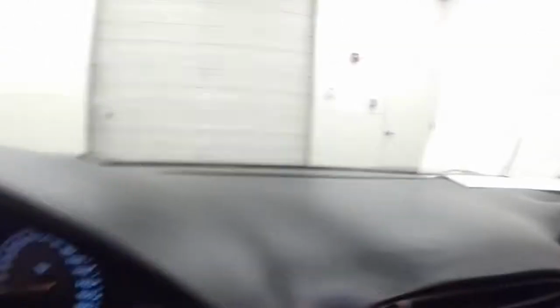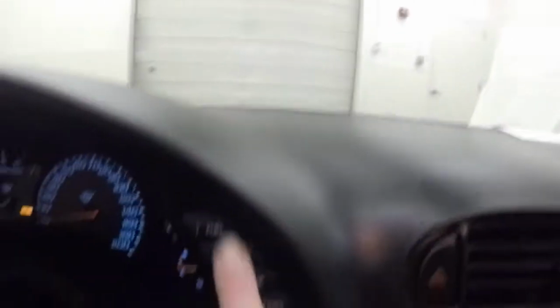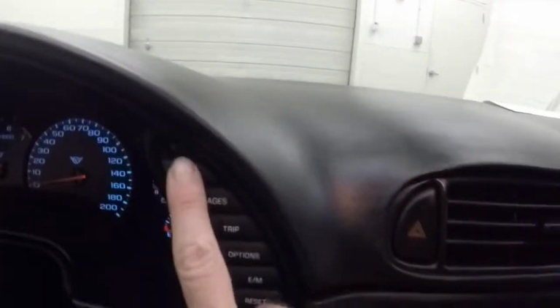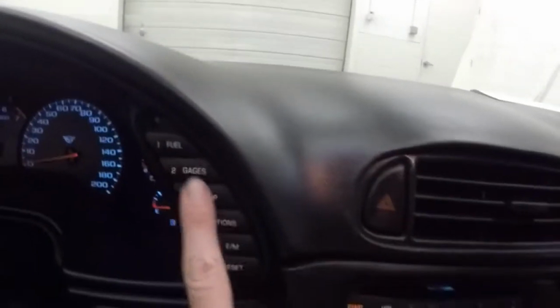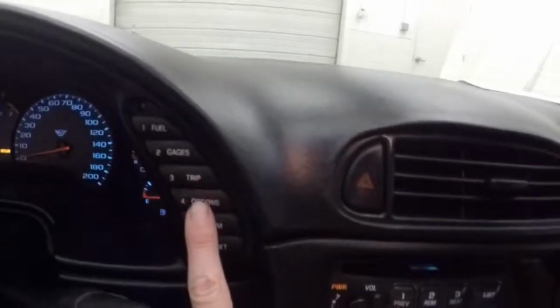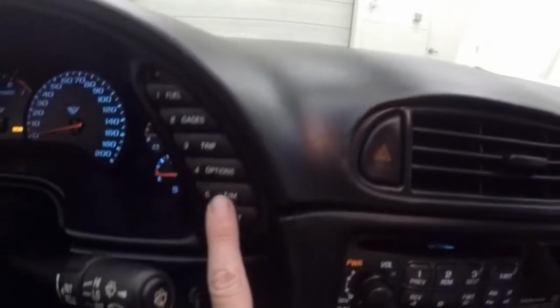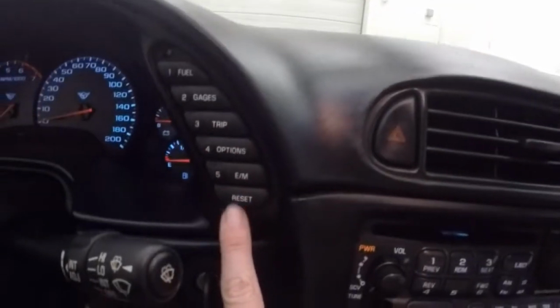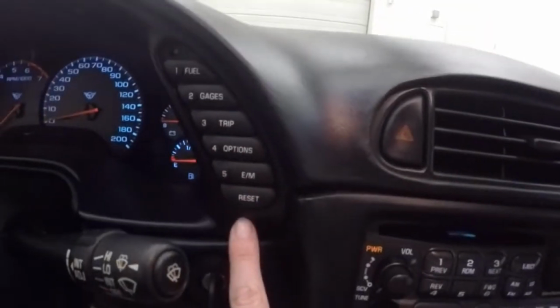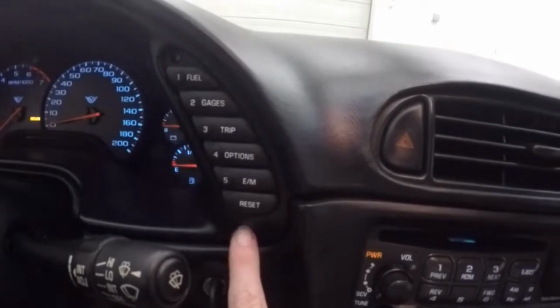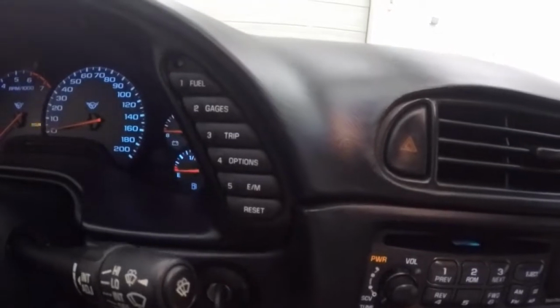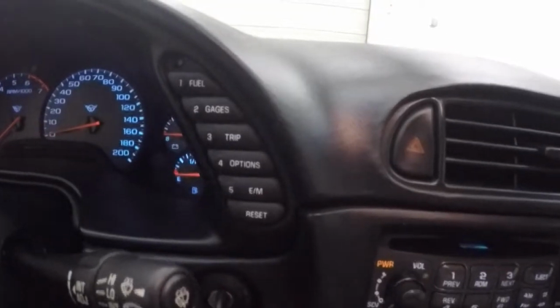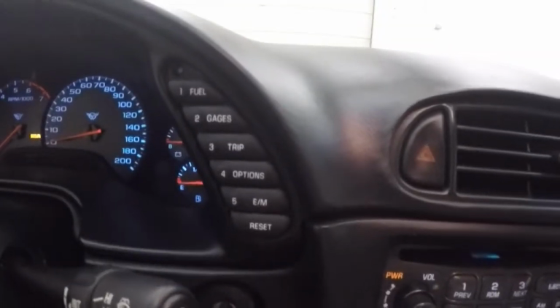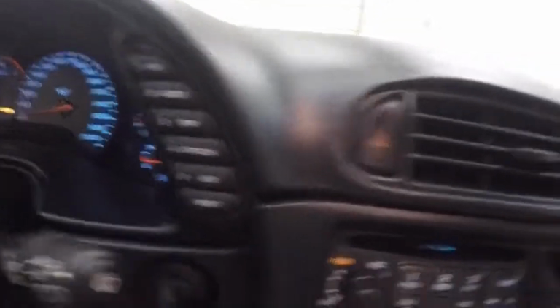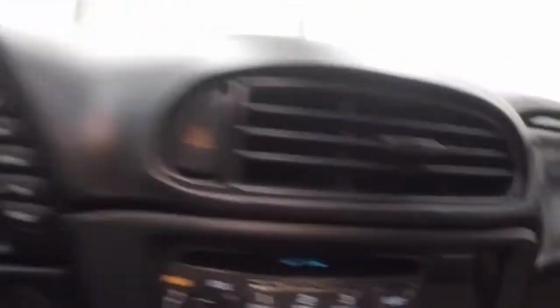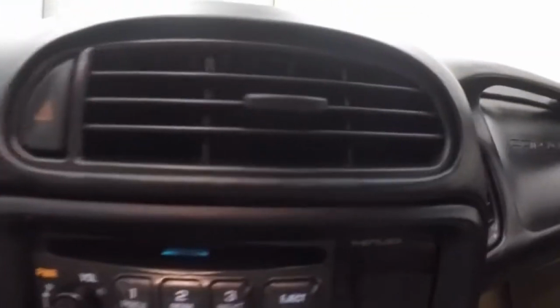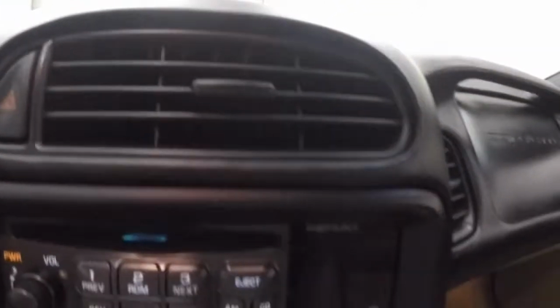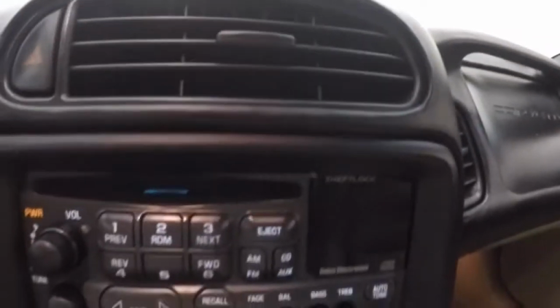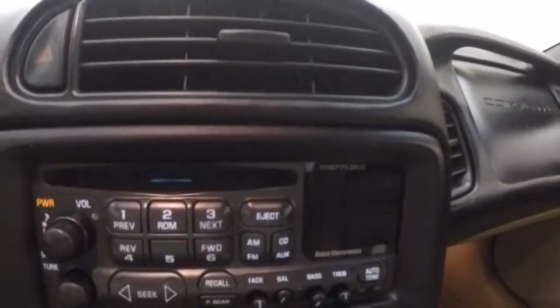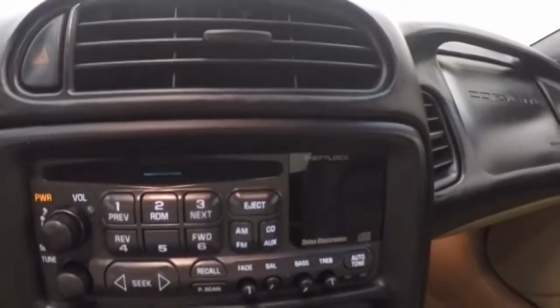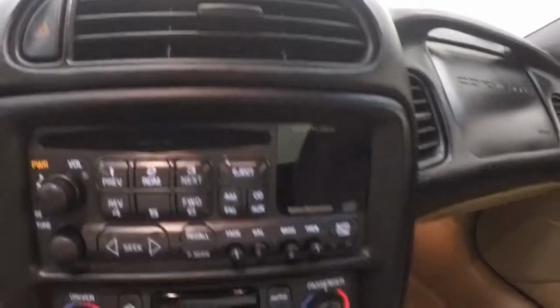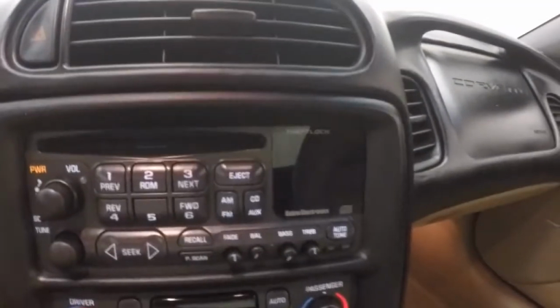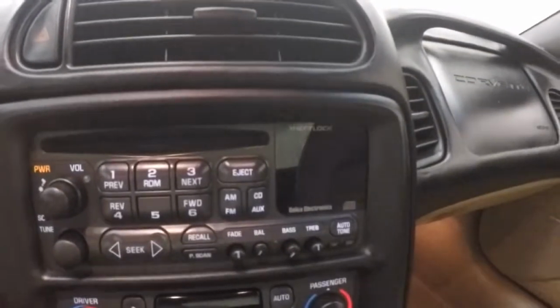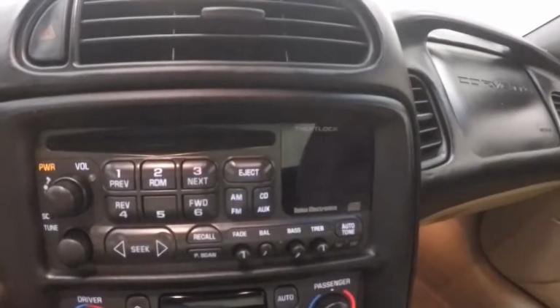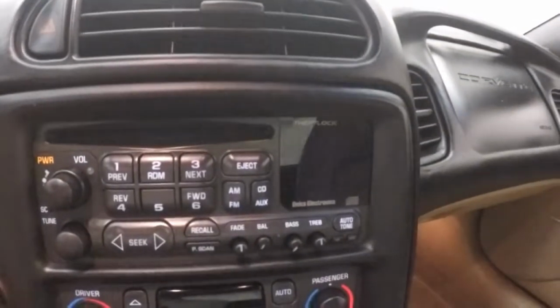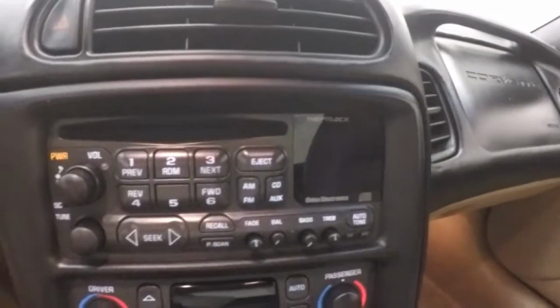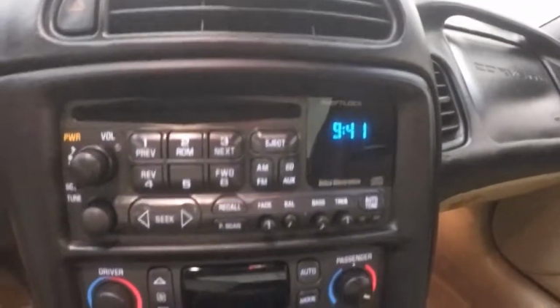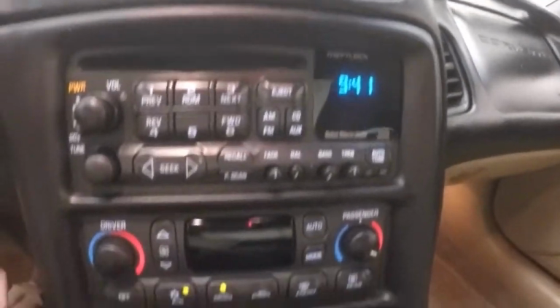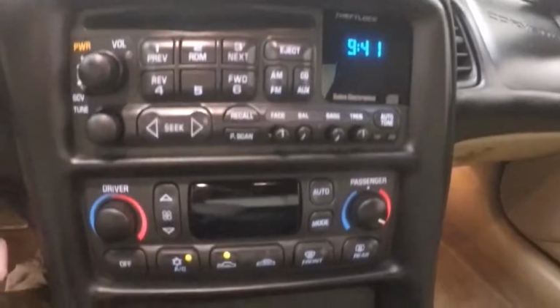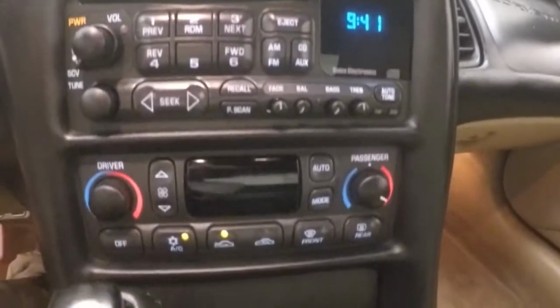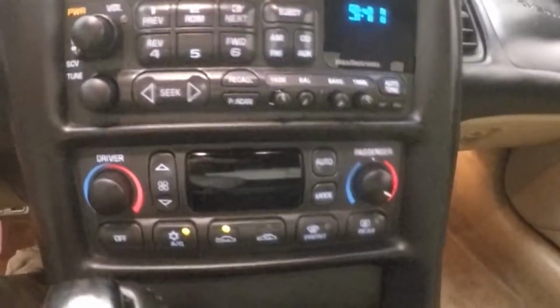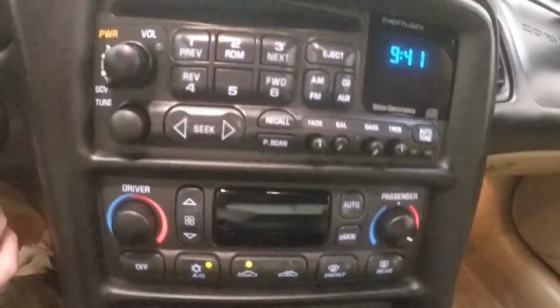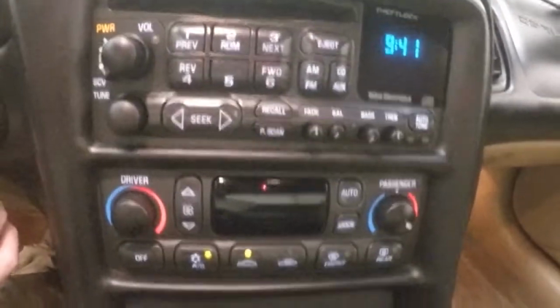Get all your information and menu buttons up here. Stereo. Dual climate control.